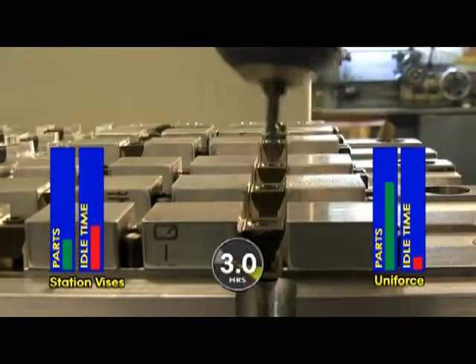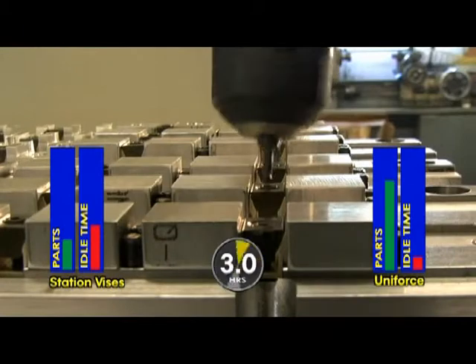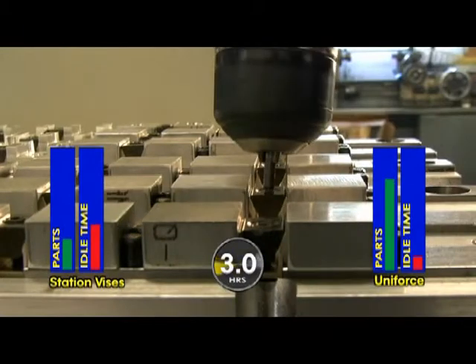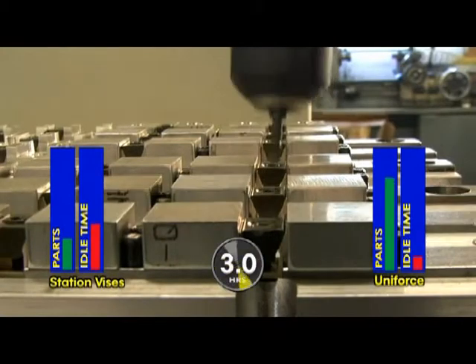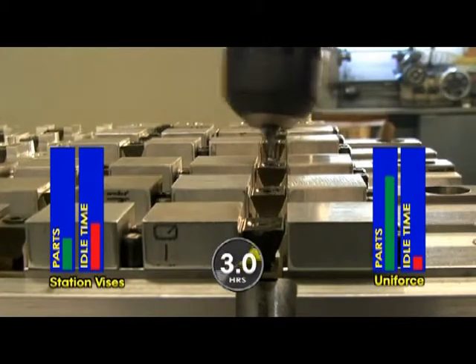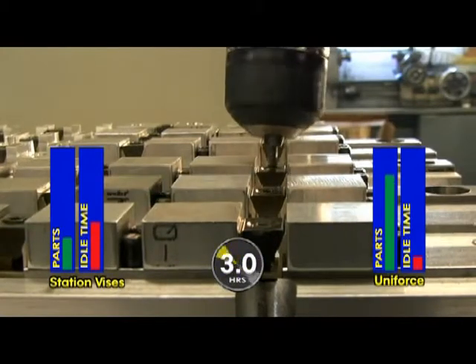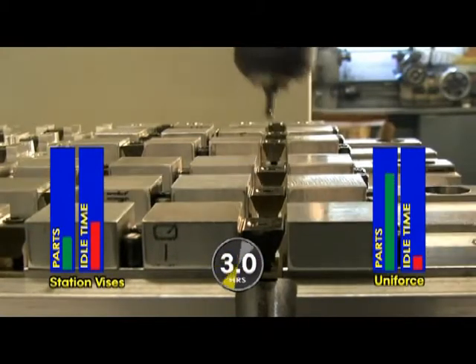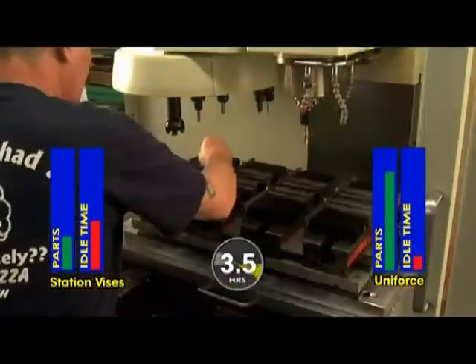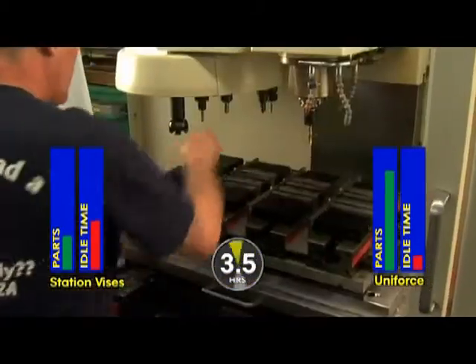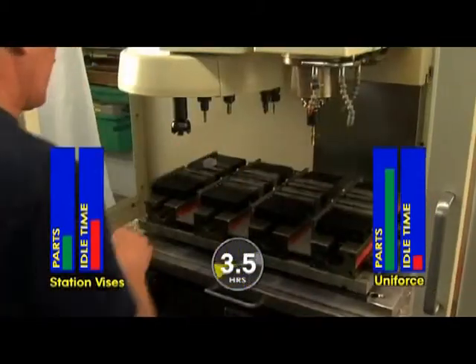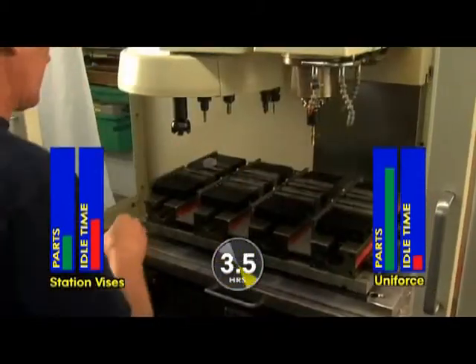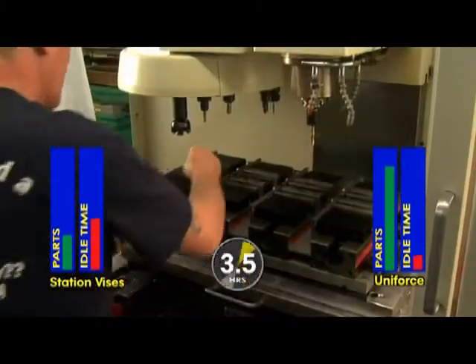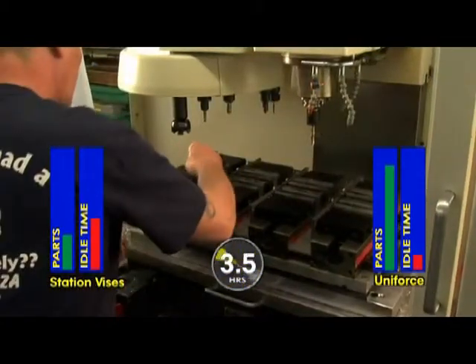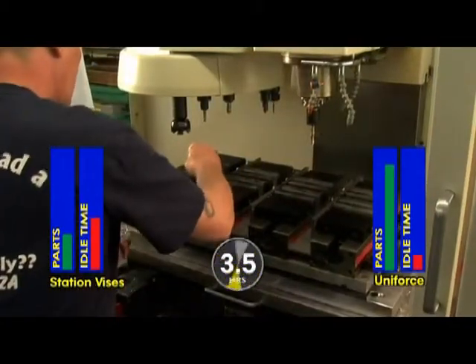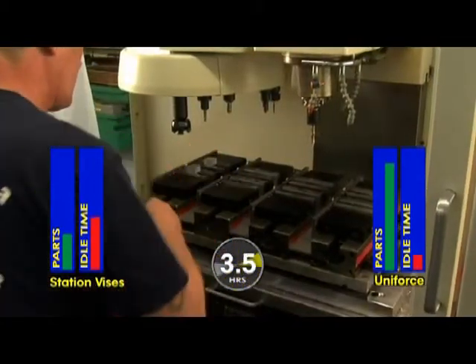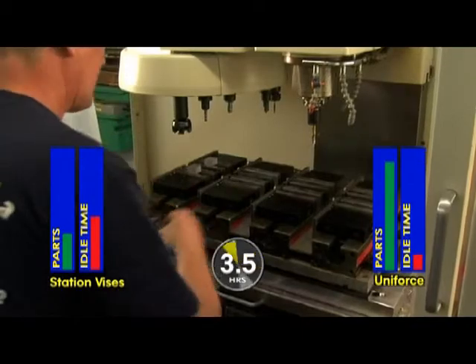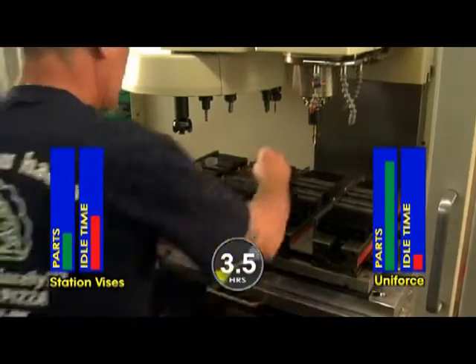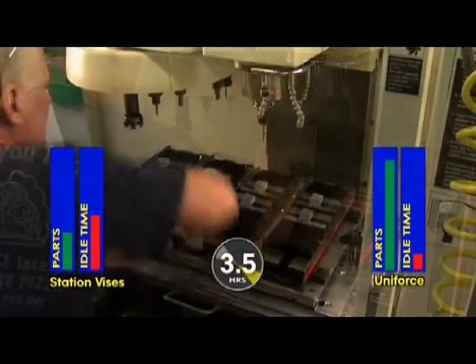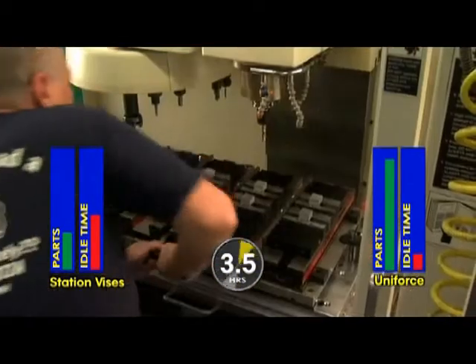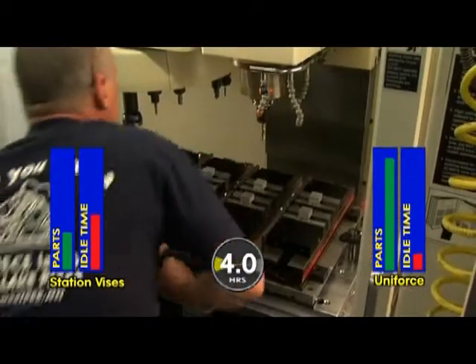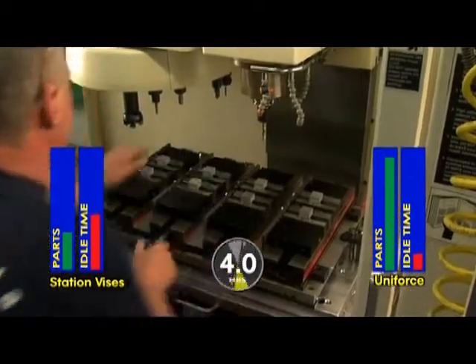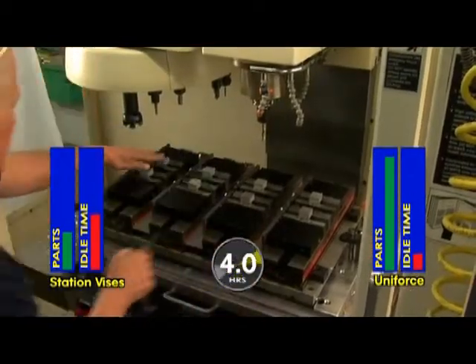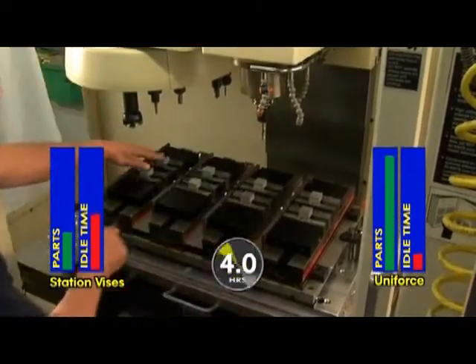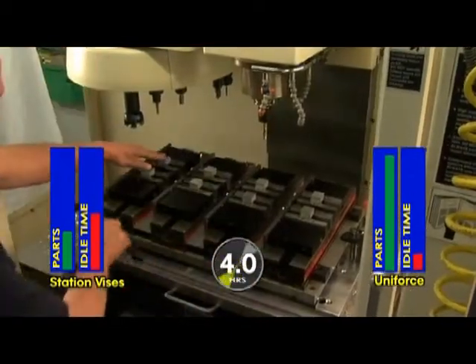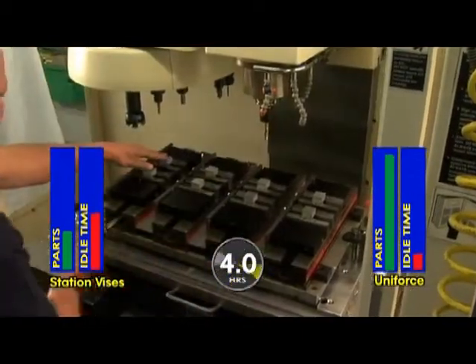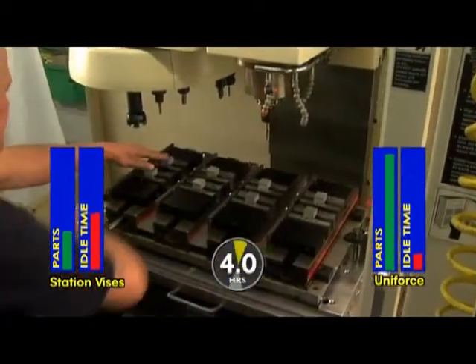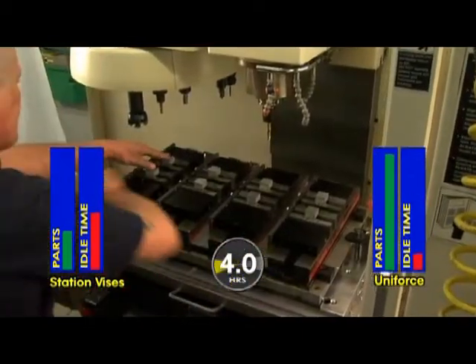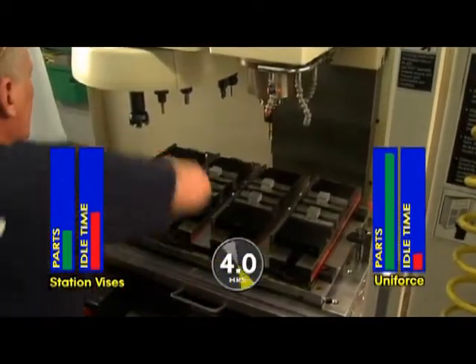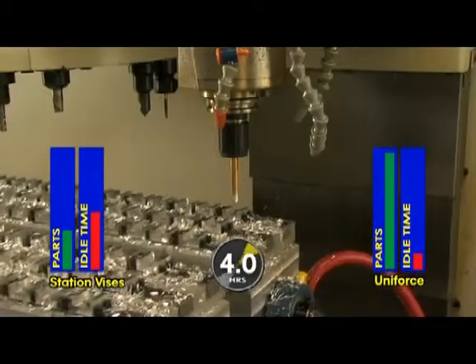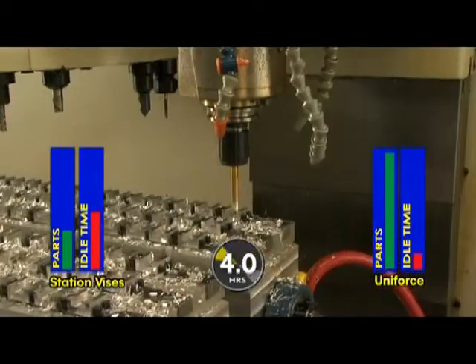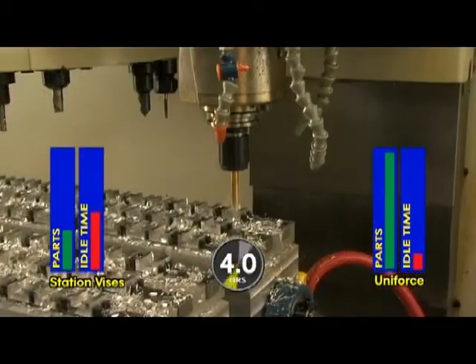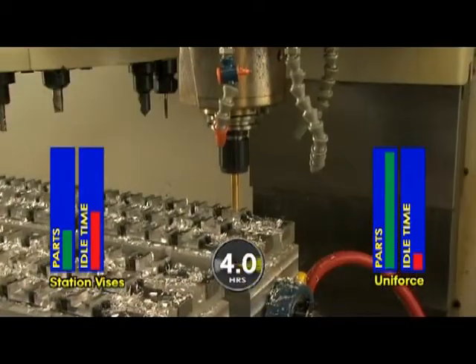Oh, there we go again. With a traditional vice, parts must be continually loaded and unloaded. Every time the machine is stopped, the spindle goes idle, and your company is losing valuable milling time.